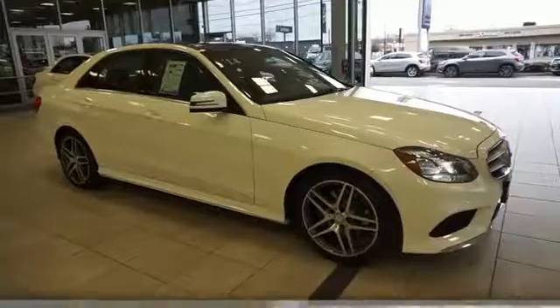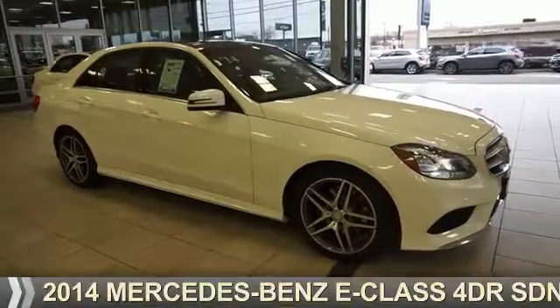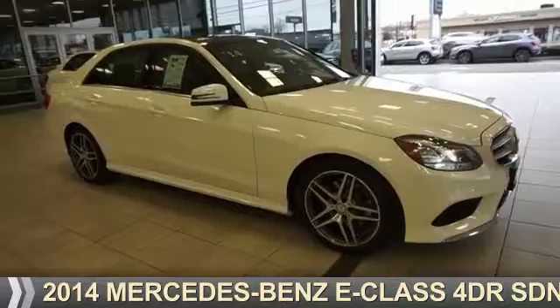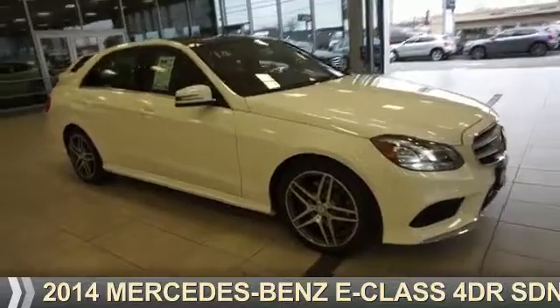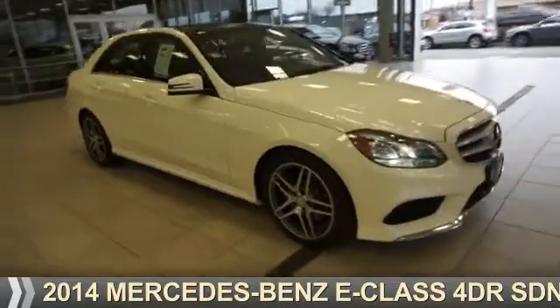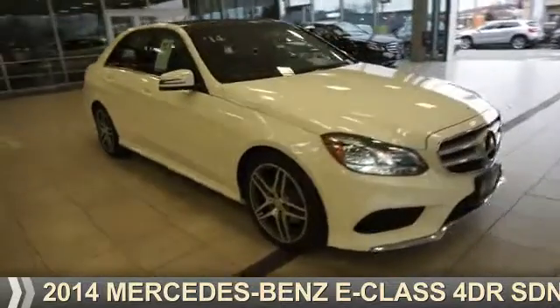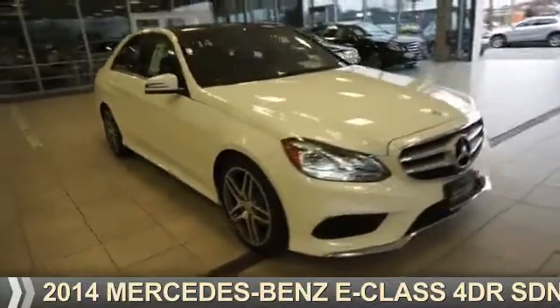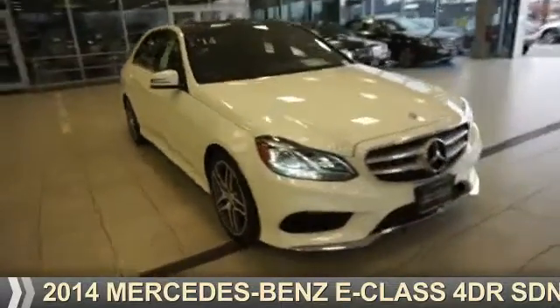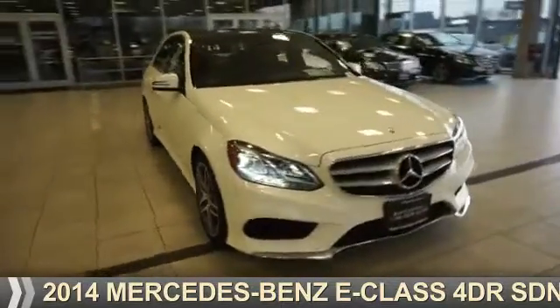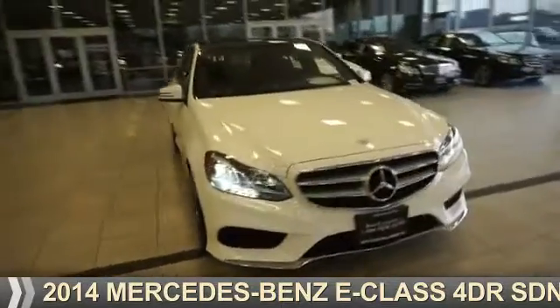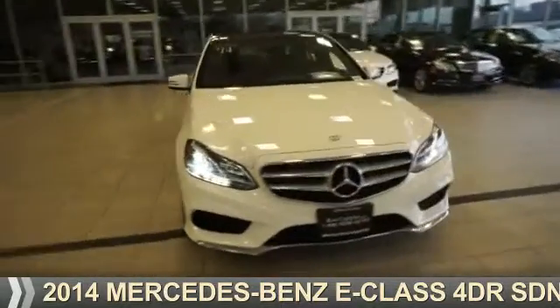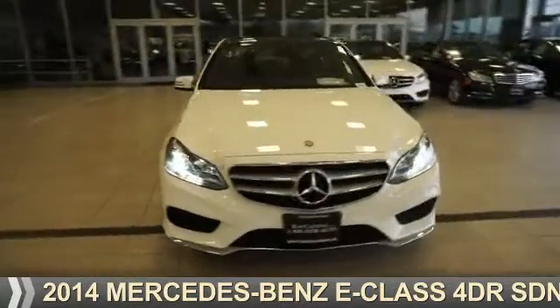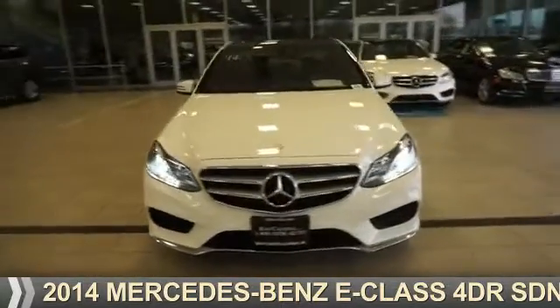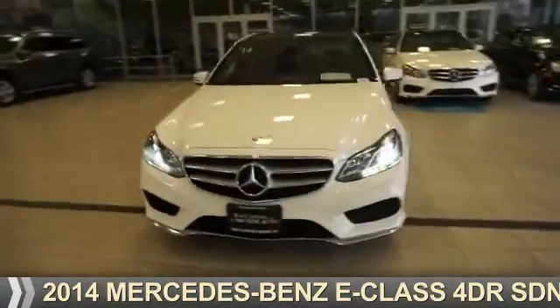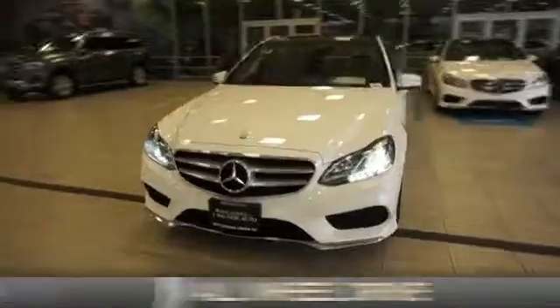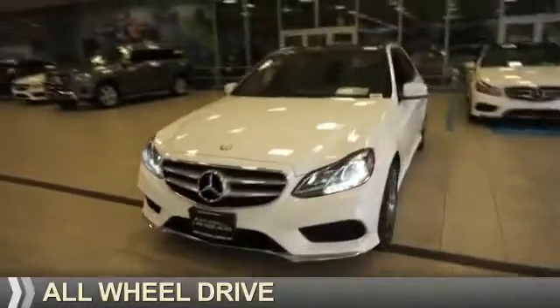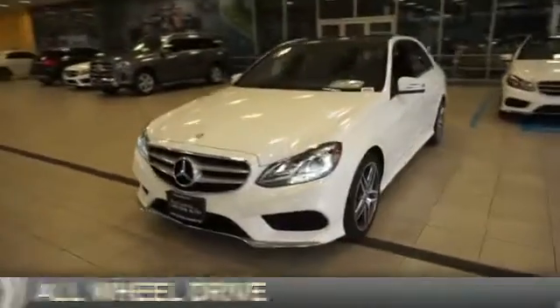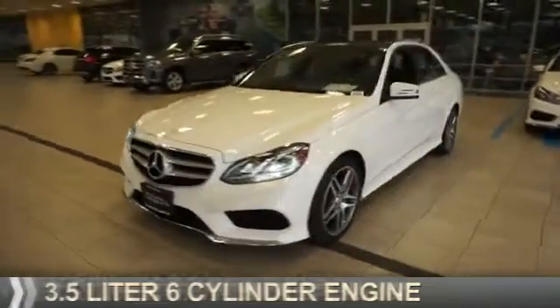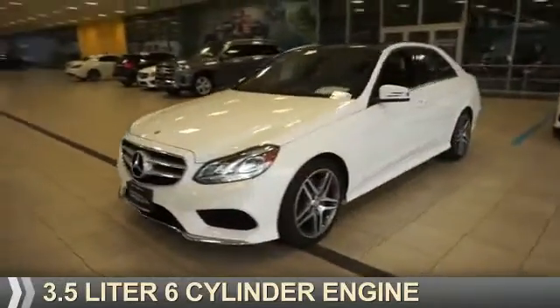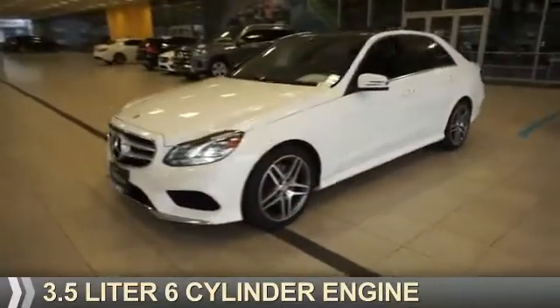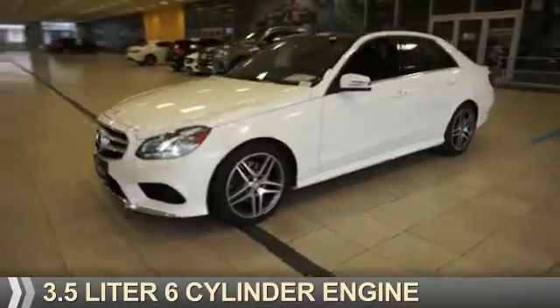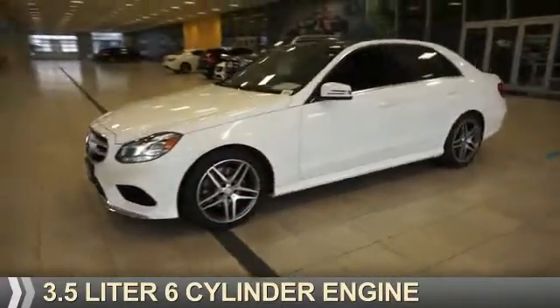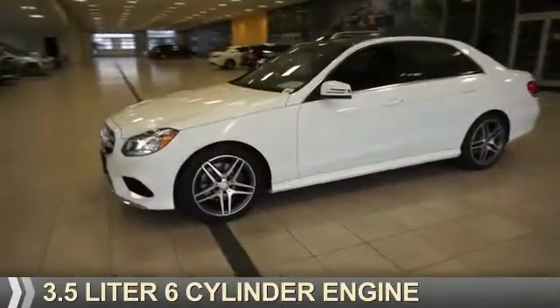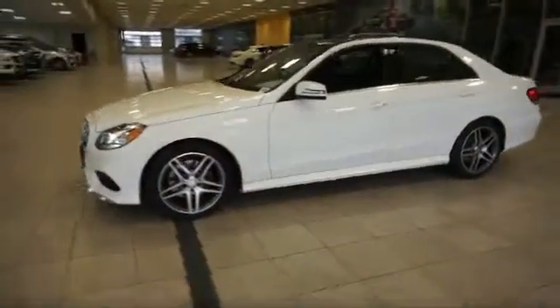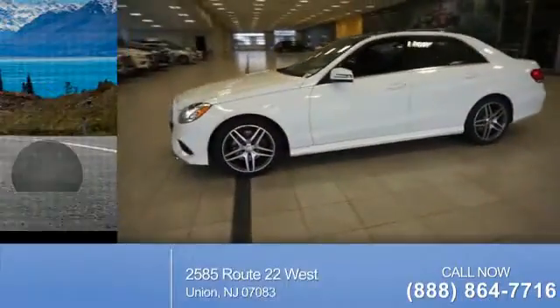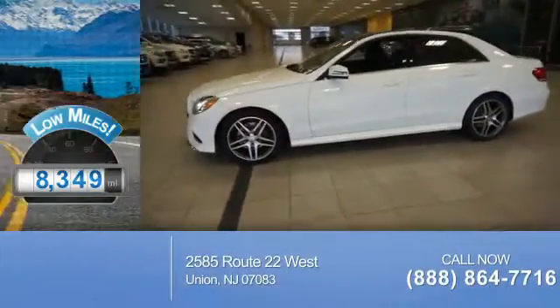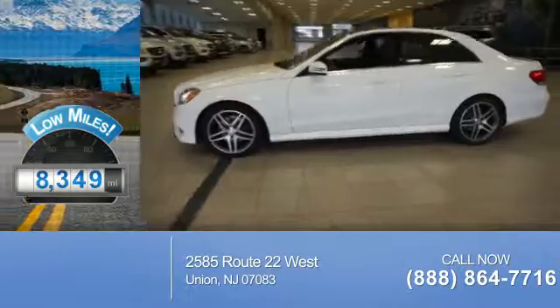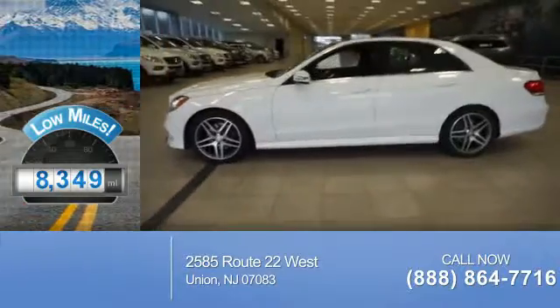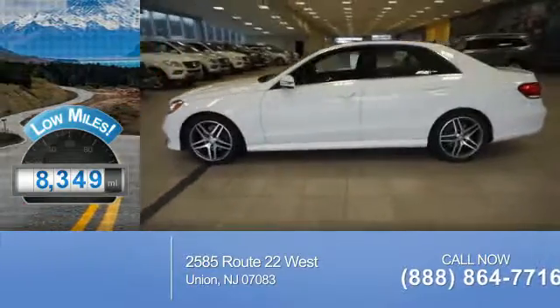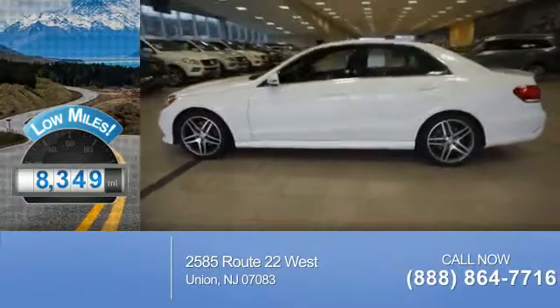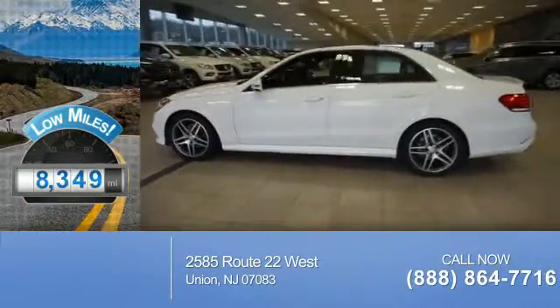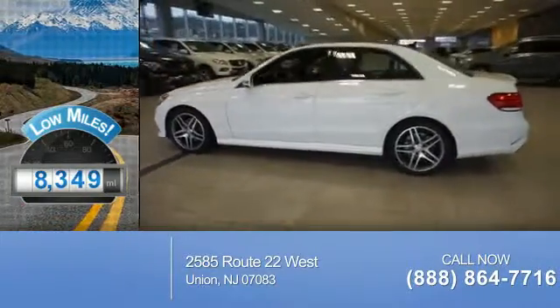Presenting the 2014 Mercedes-Benz E-Class. It's powered by all-wheel drive, a 3.5-liter six-cylinder engine. With fewer than 9,000 miles, this vehicle is like new.